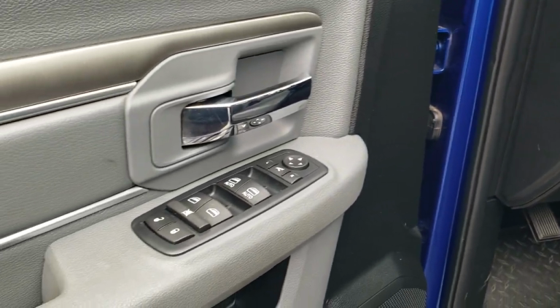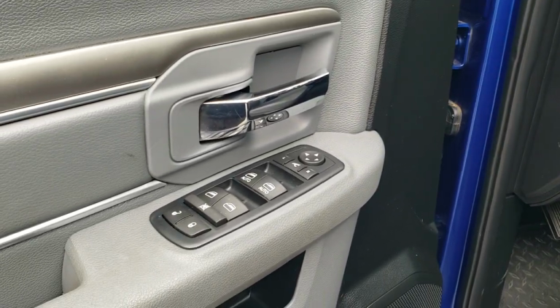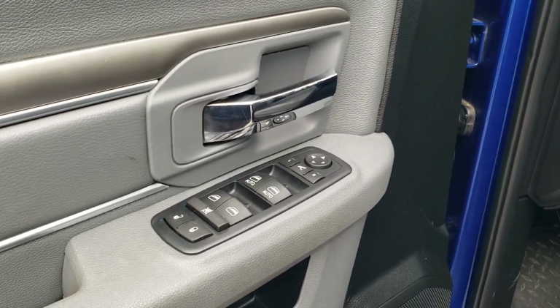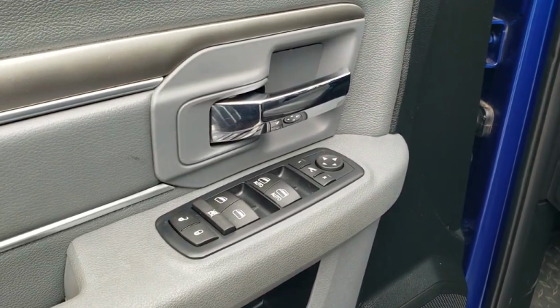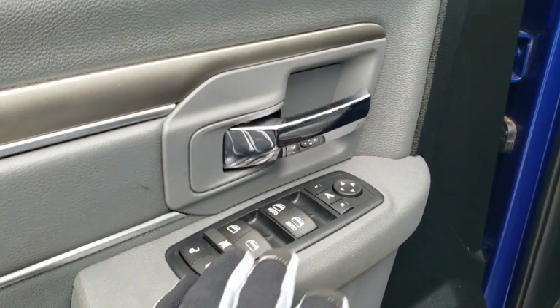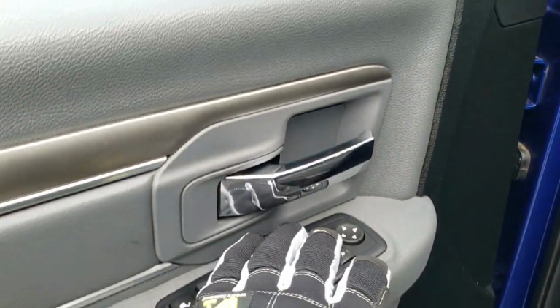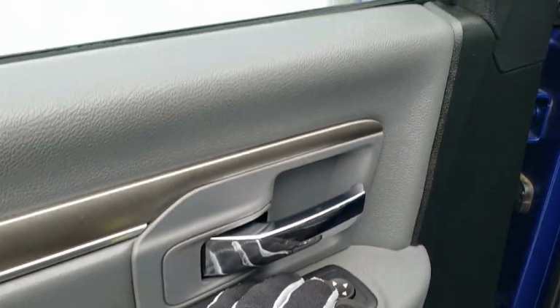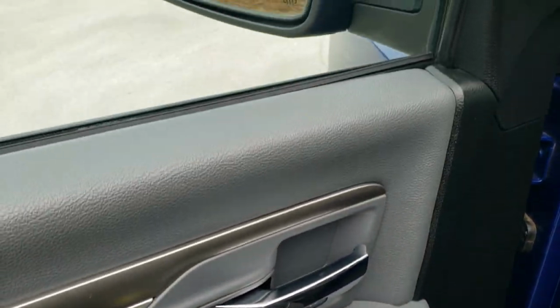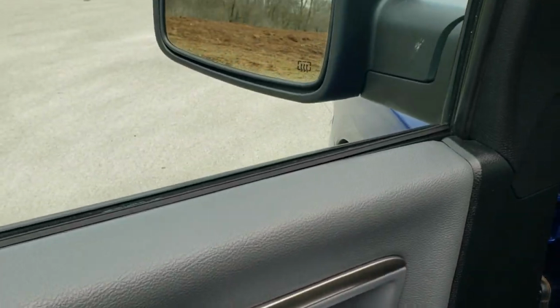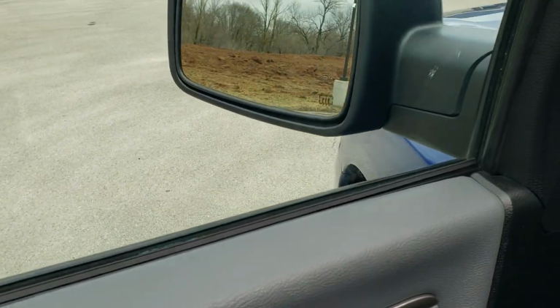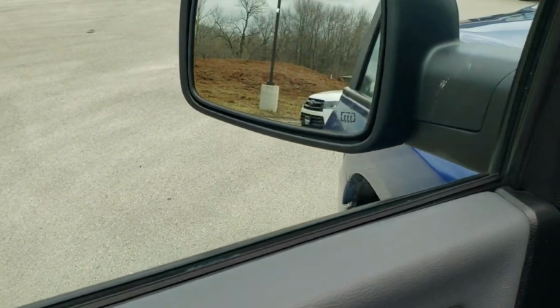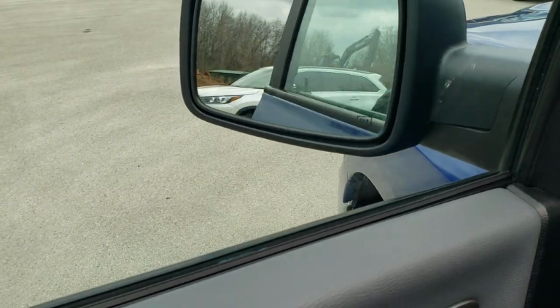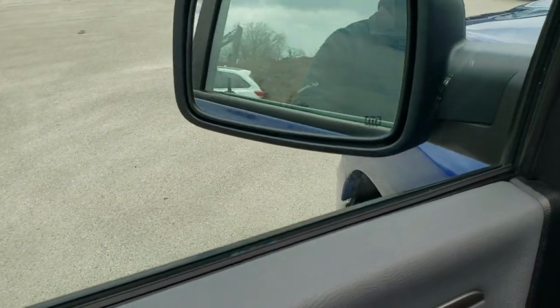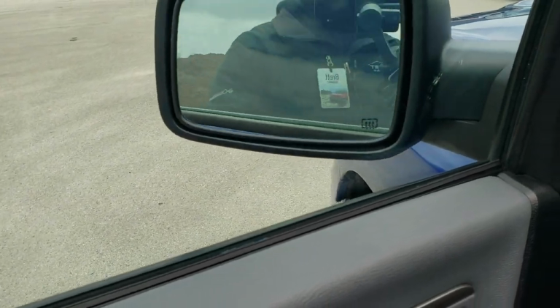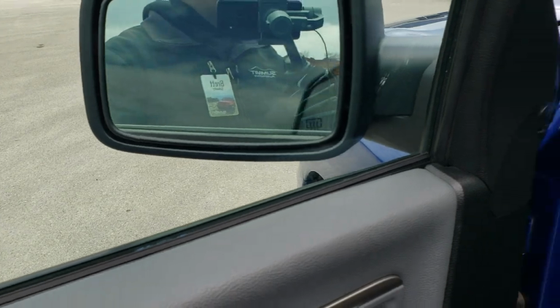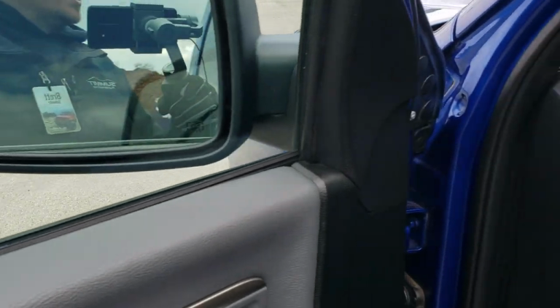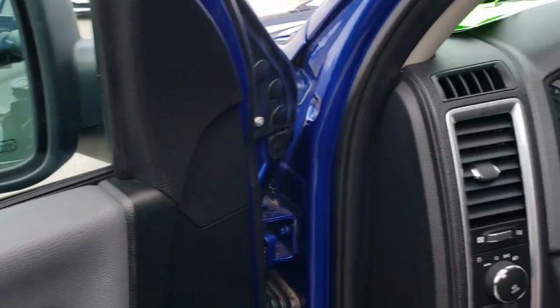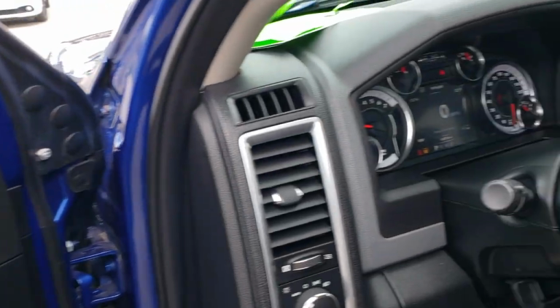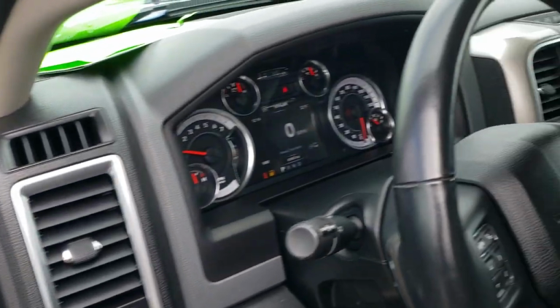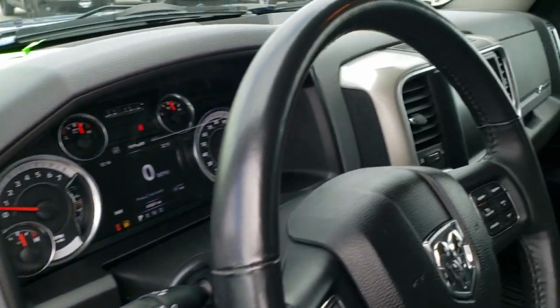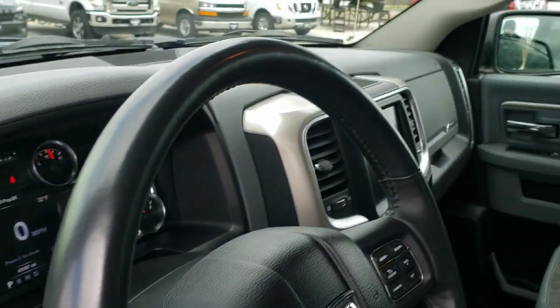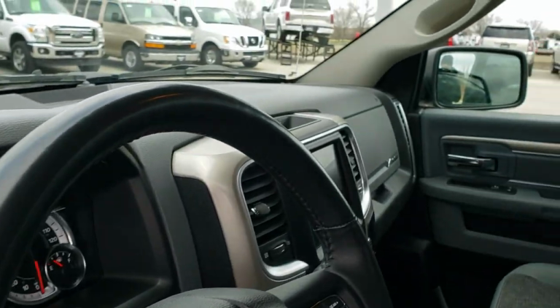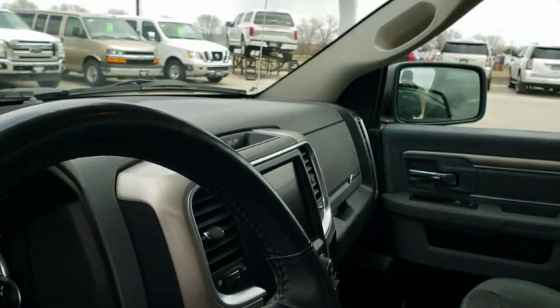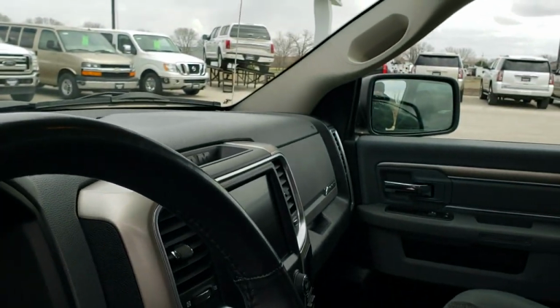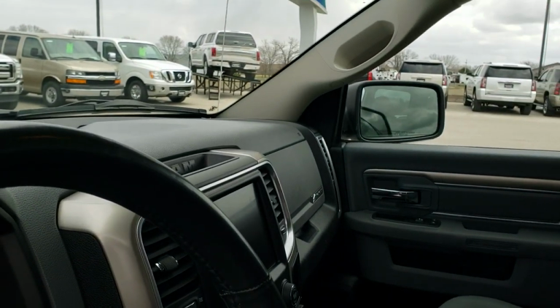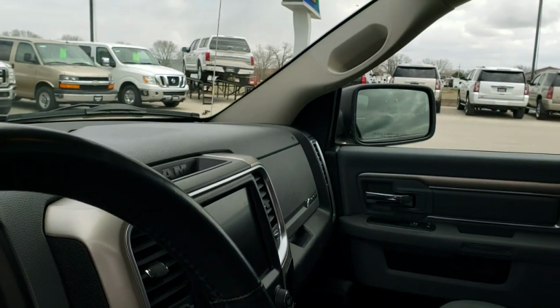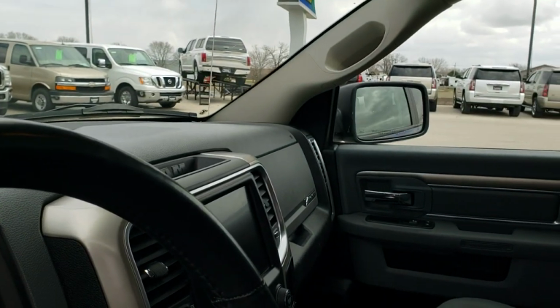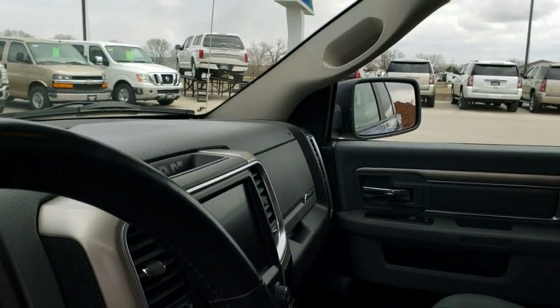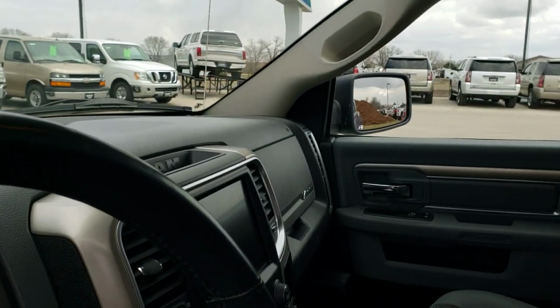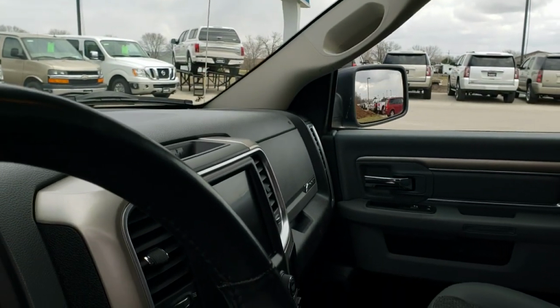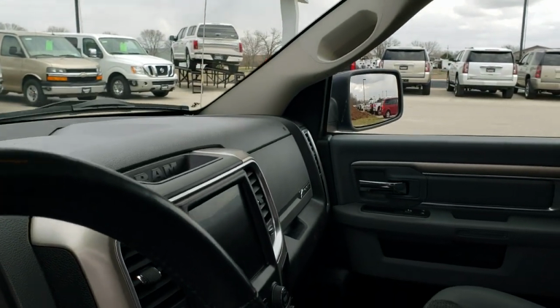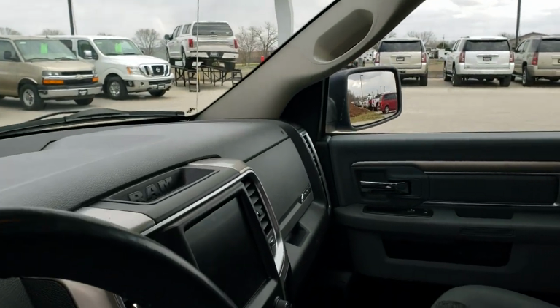Power windows, power locks, power mirrors. I always like showing that these mirrors do power fold in and power fold out correctly because it is a used truck.